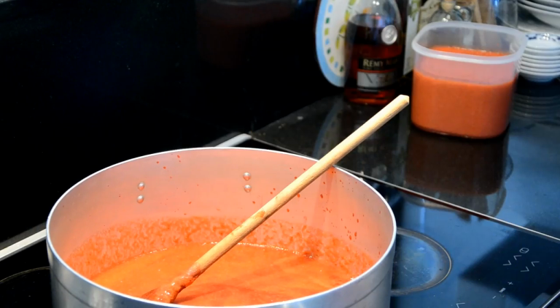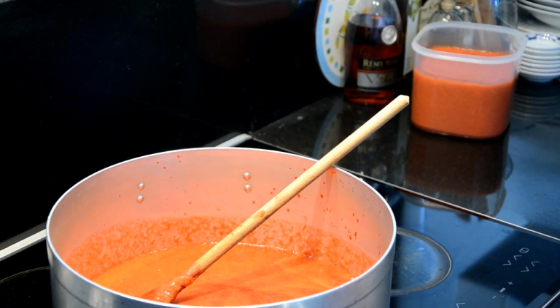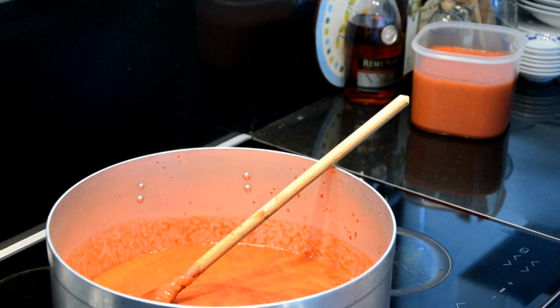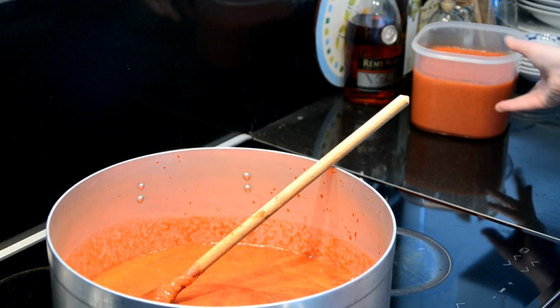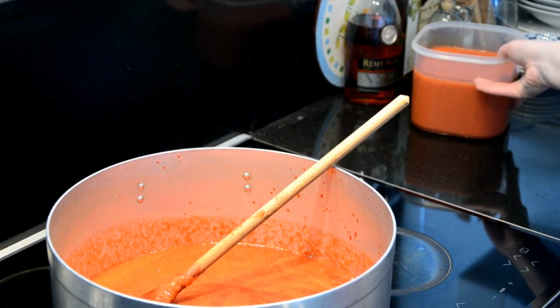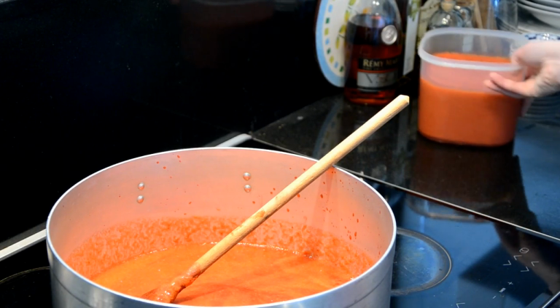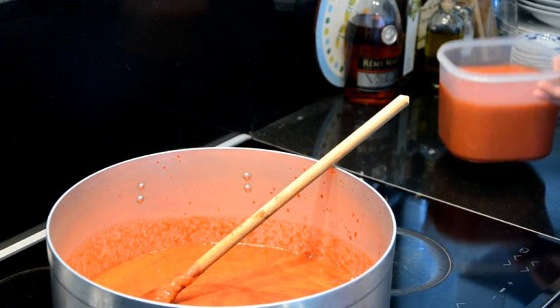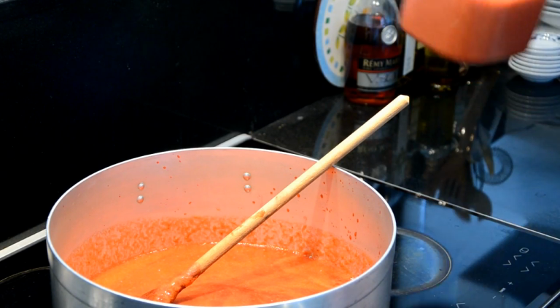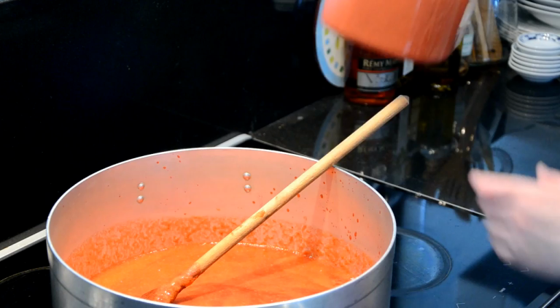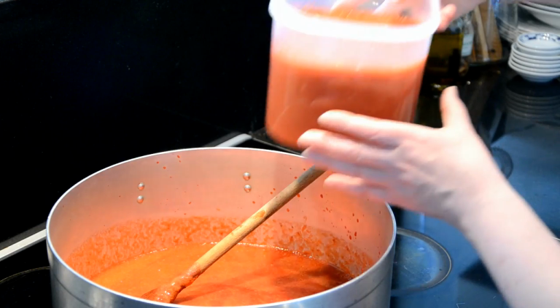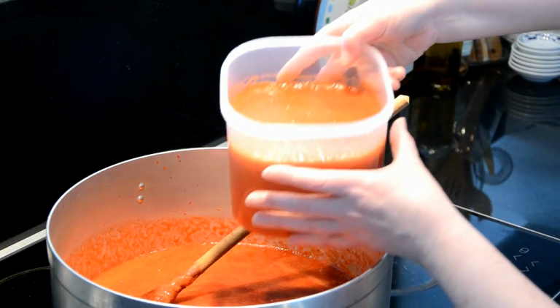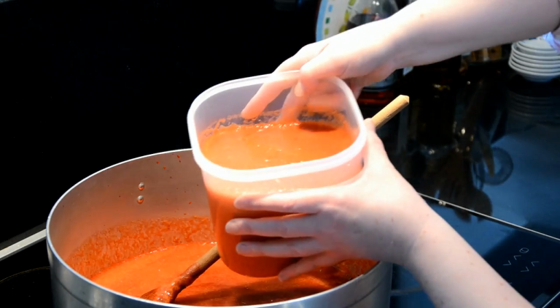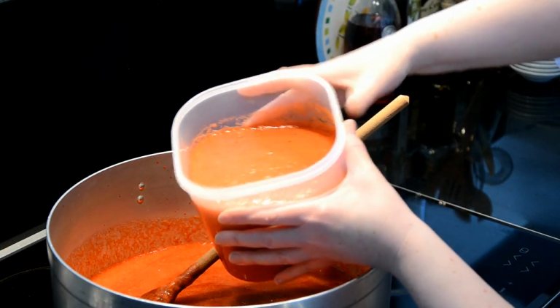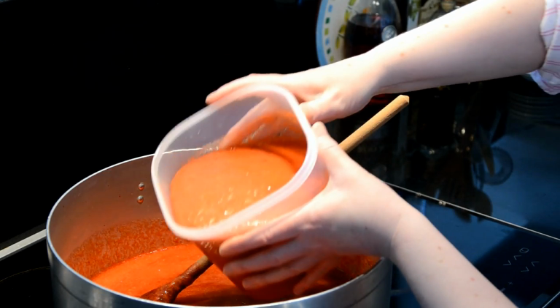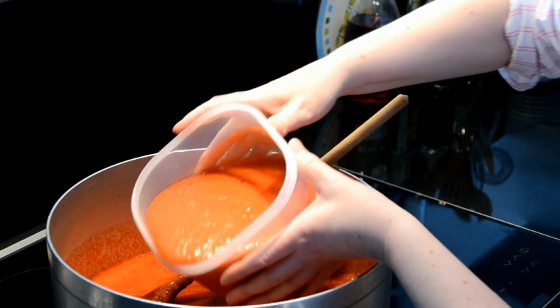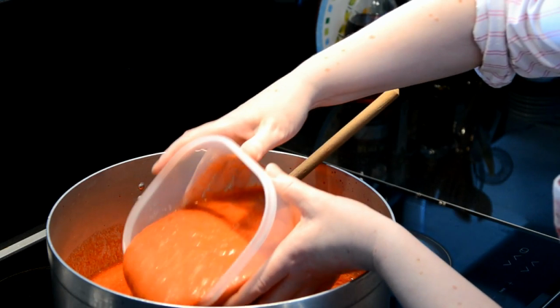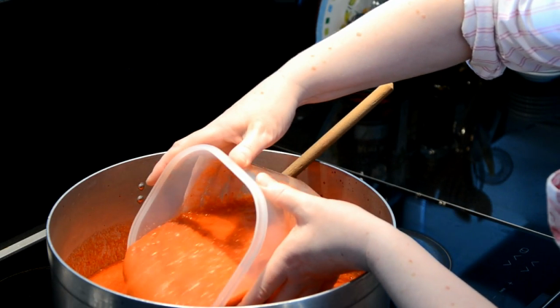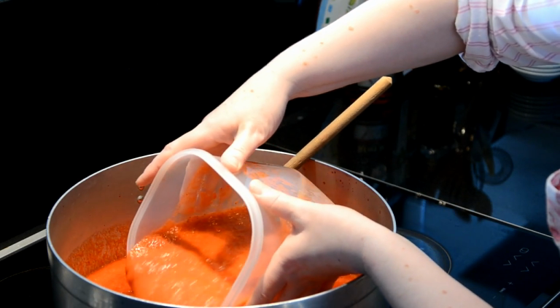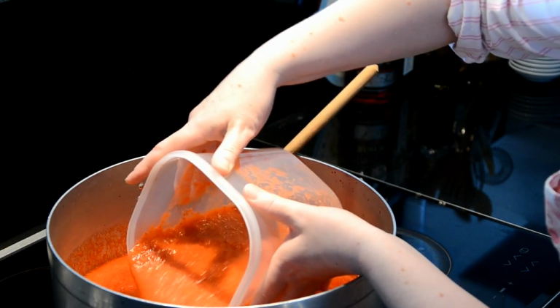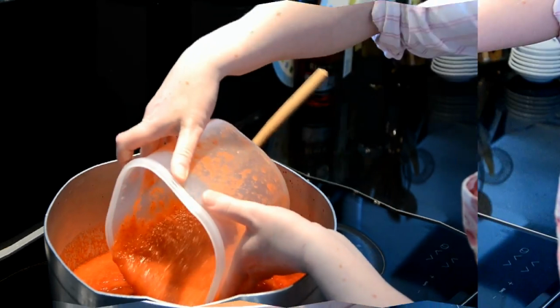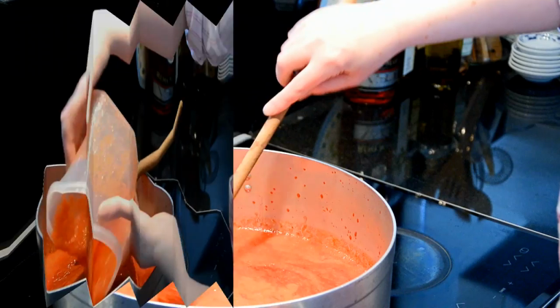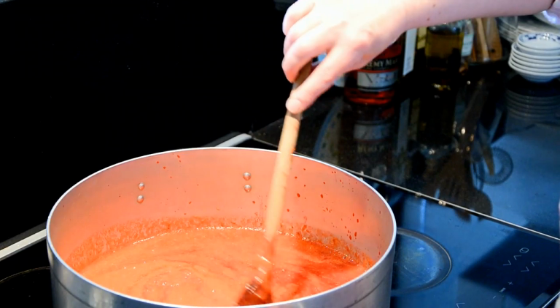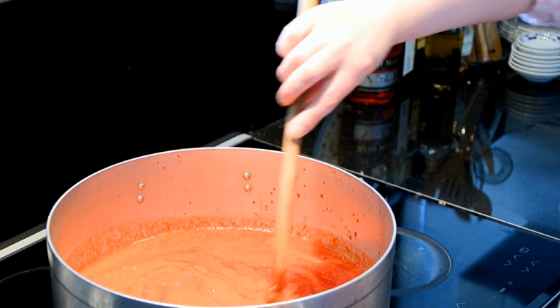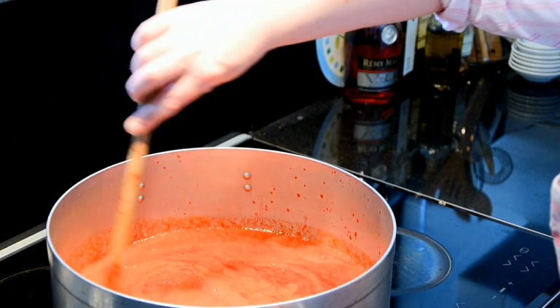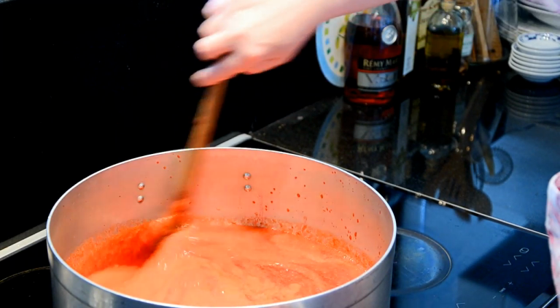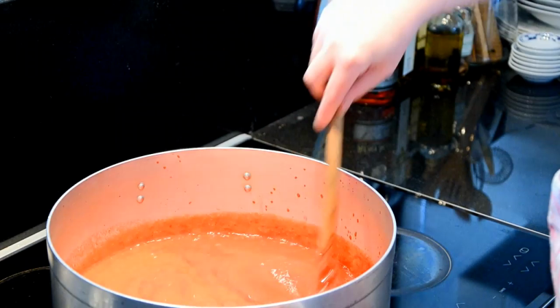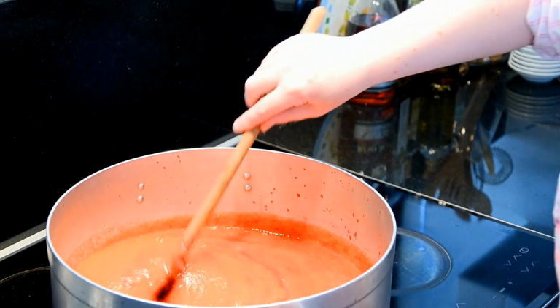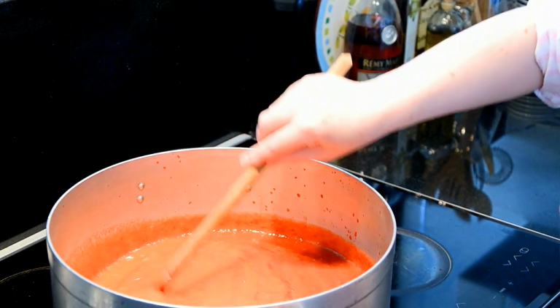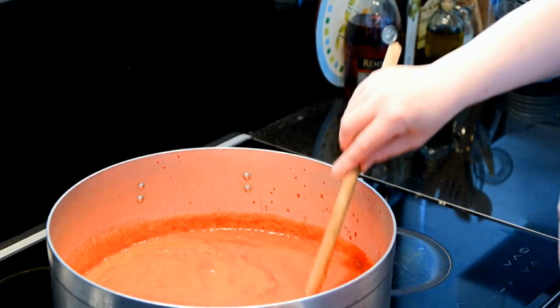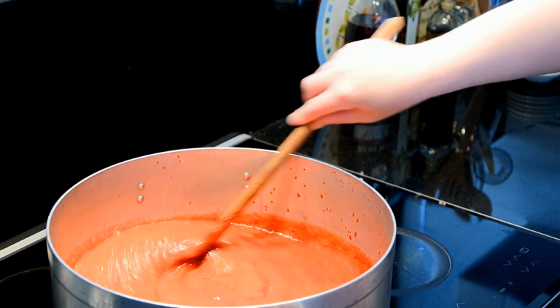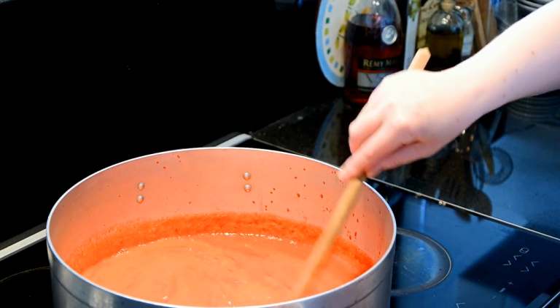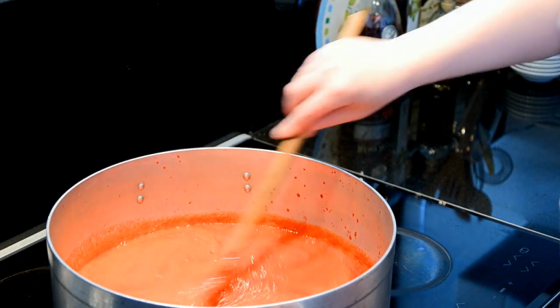Add the strawberries to the cooked raspberries and heat. Take note of the level of the liquid in the pan, as this is important later. Once the mixed fruit is hot, we are ready for the sugar.